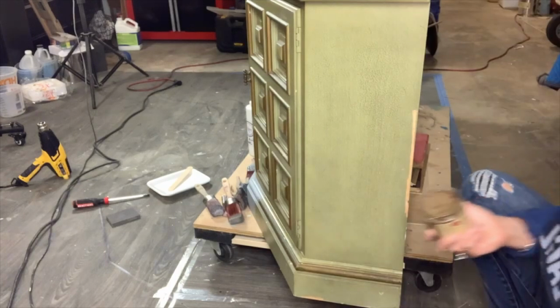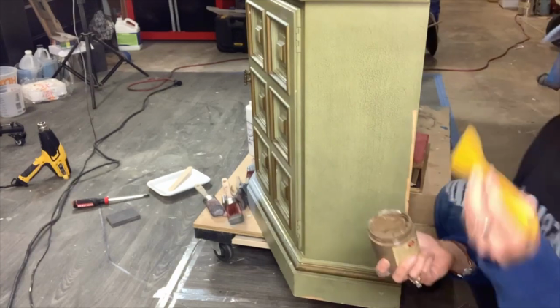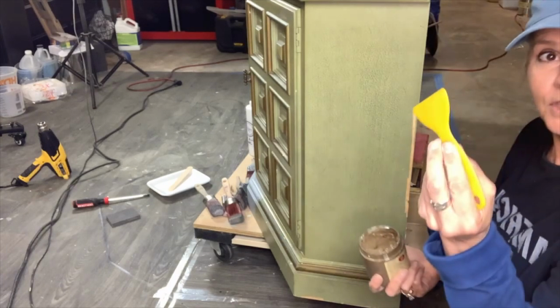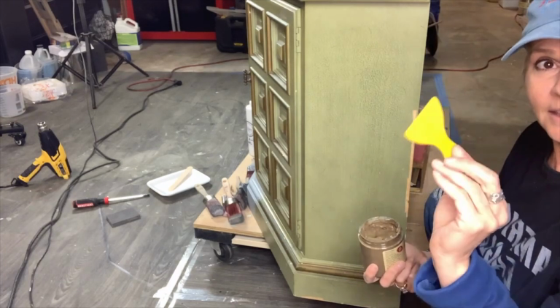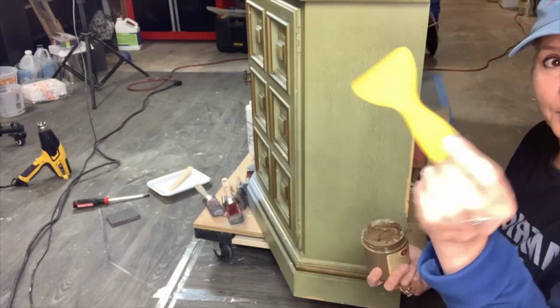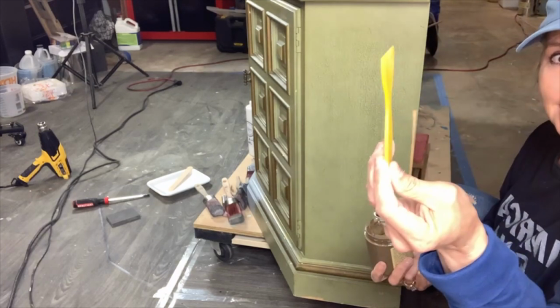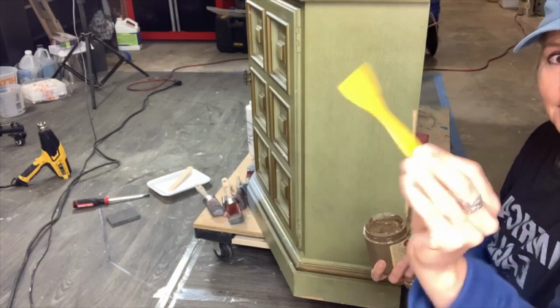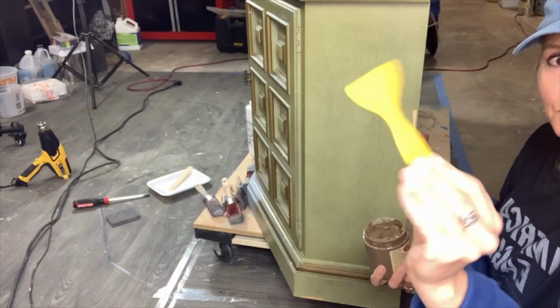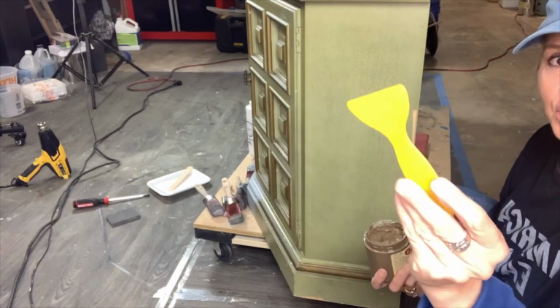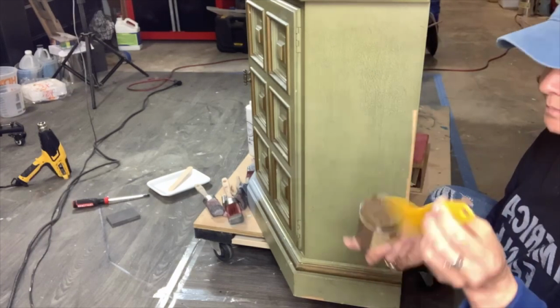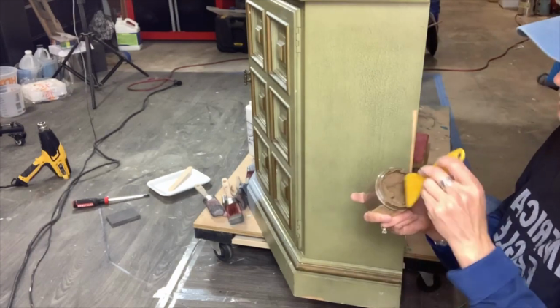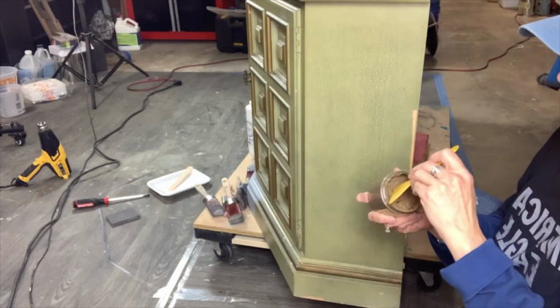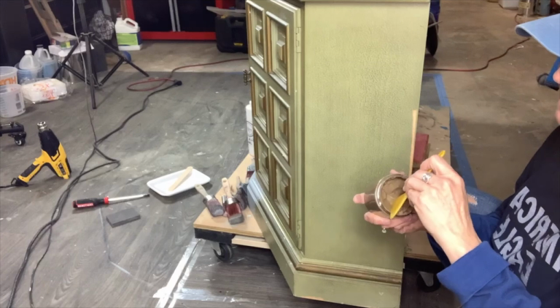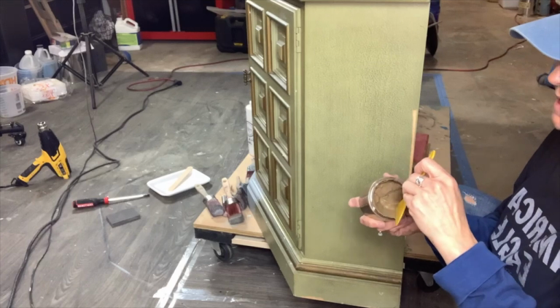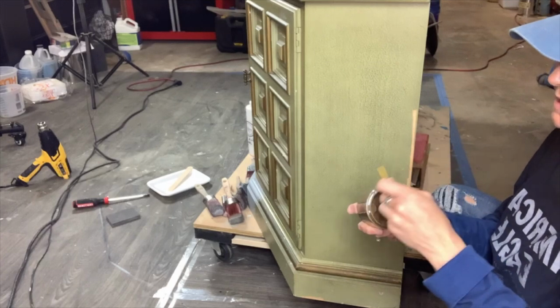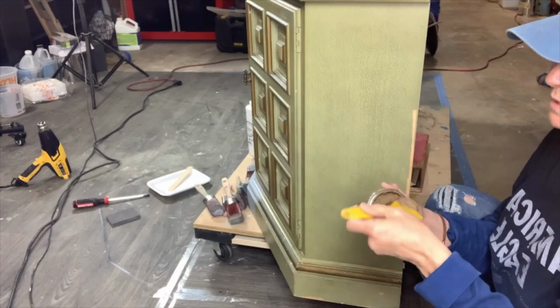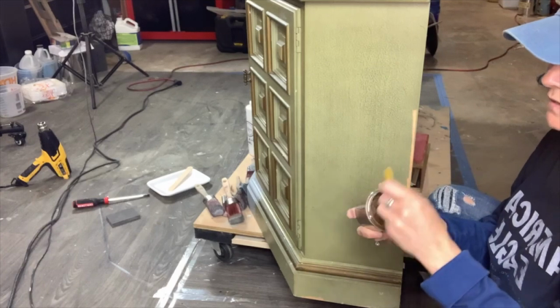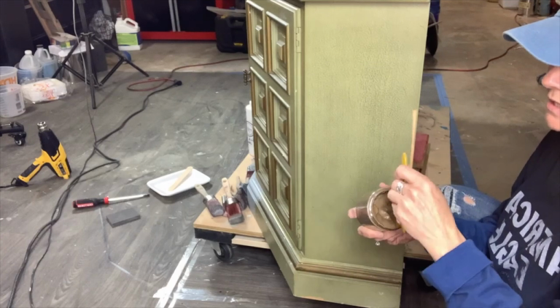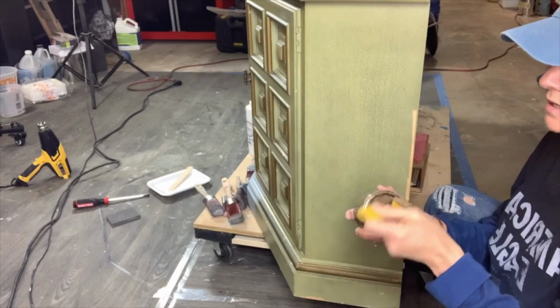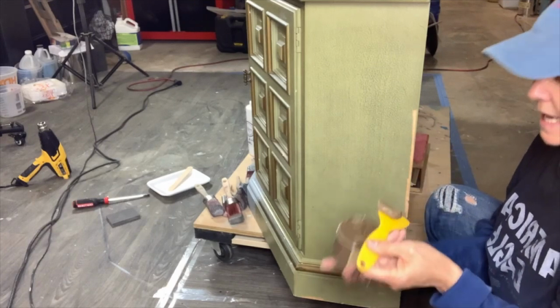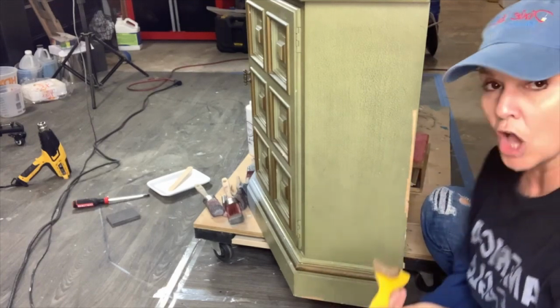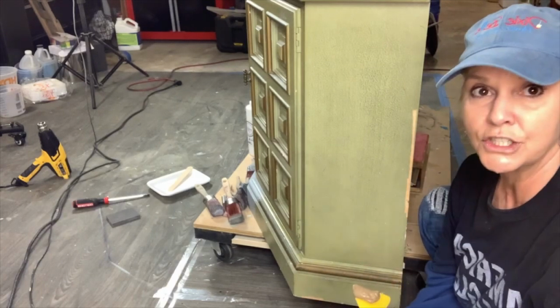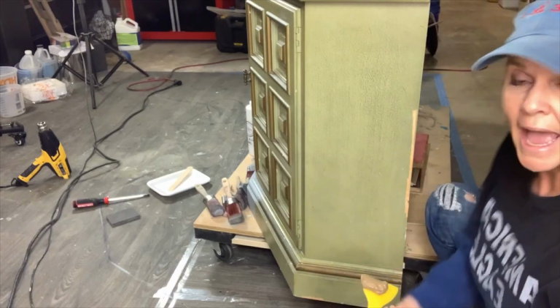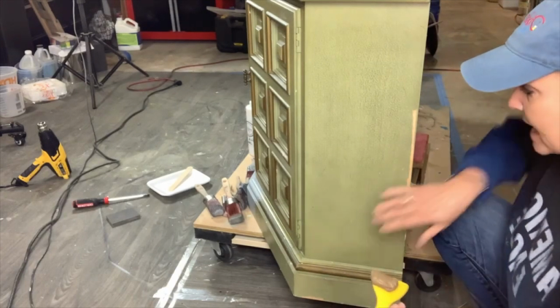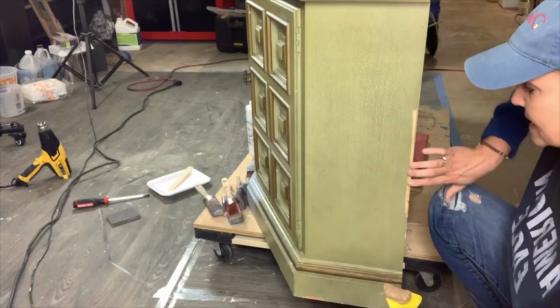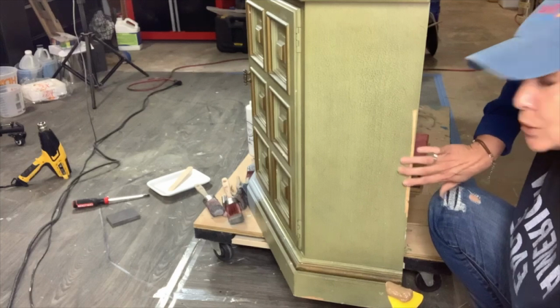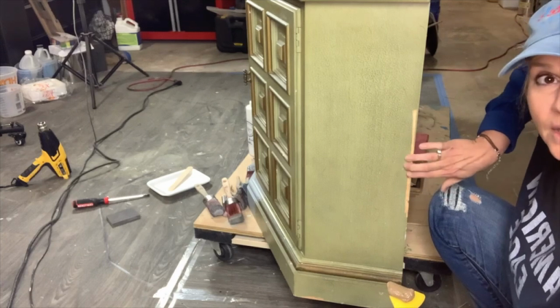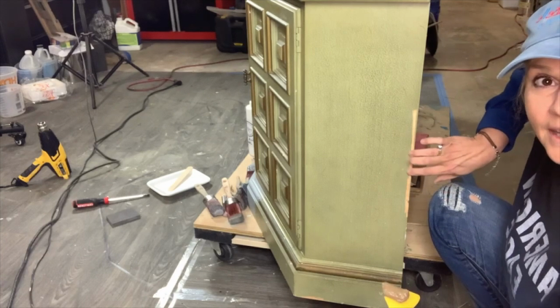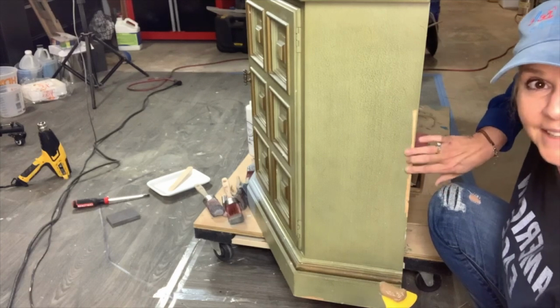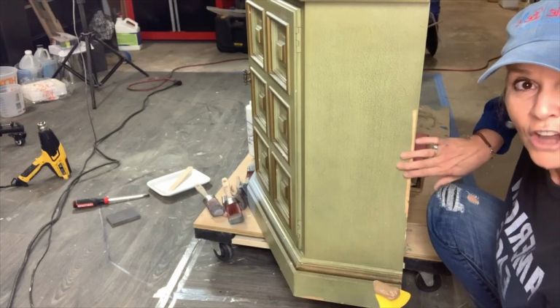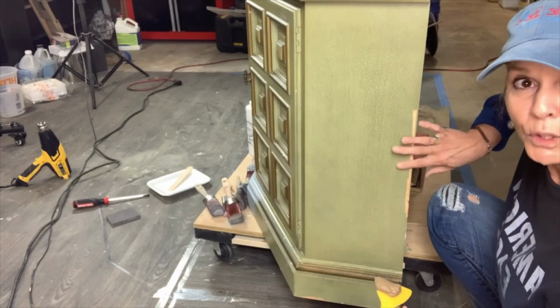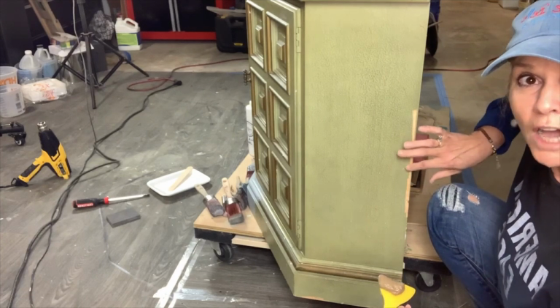I'm using a little plastic spatula. This is how easy it is to fix missing veneer. As long as you have anything that's loose, knock it off and pull it off.